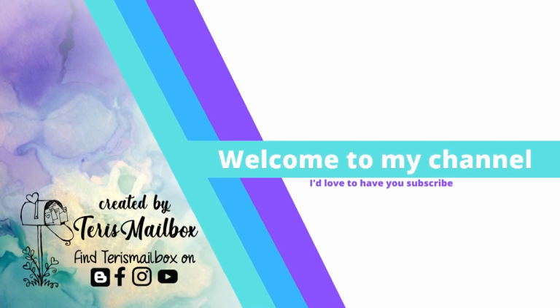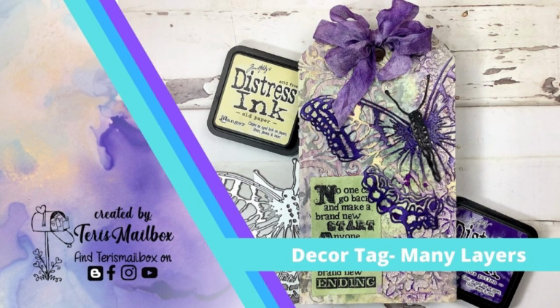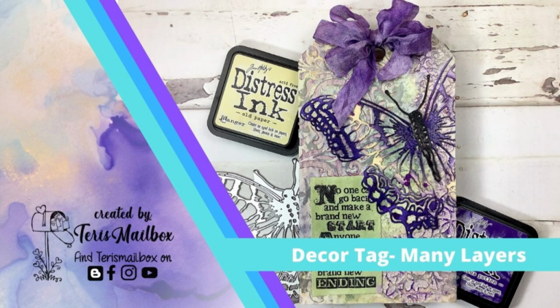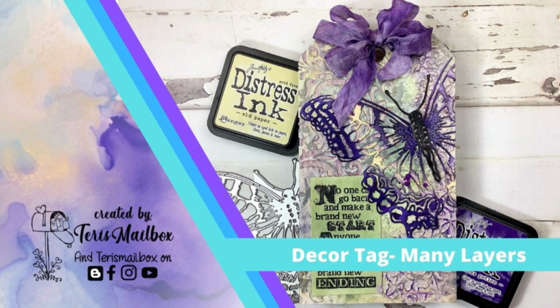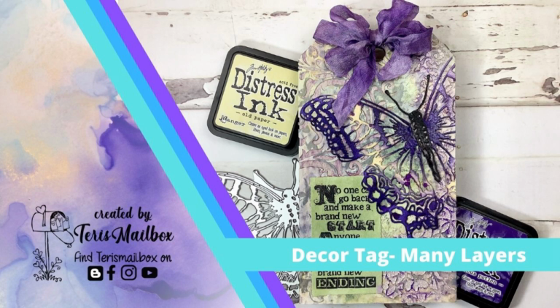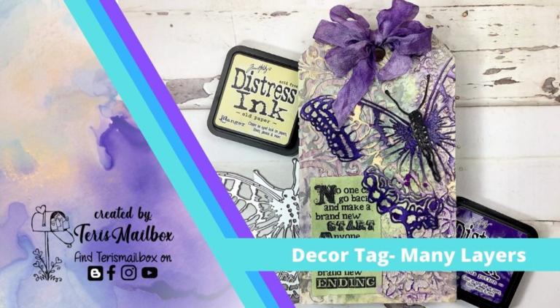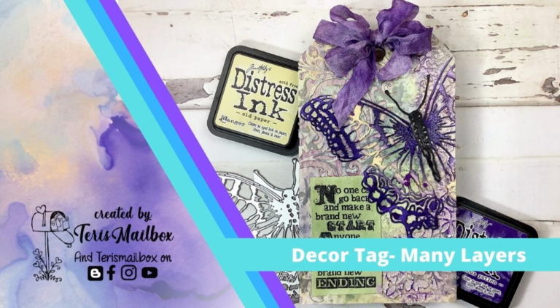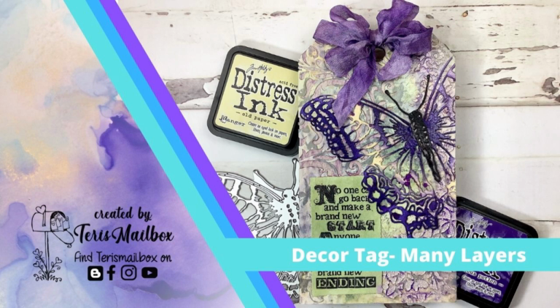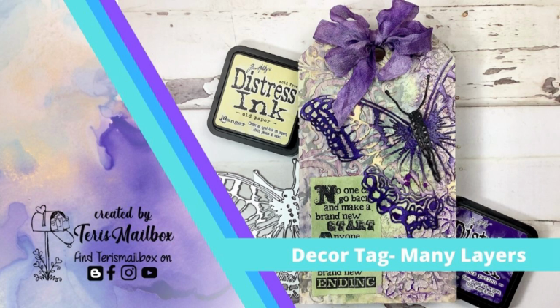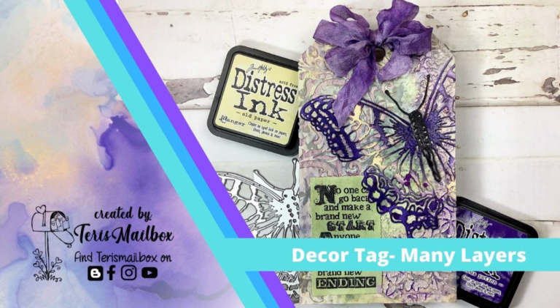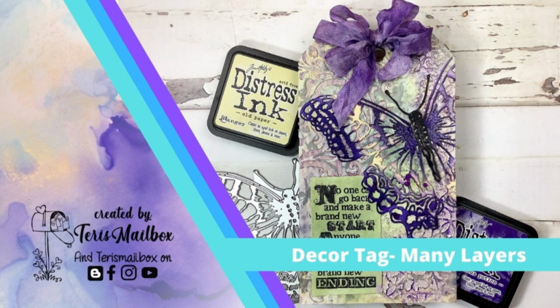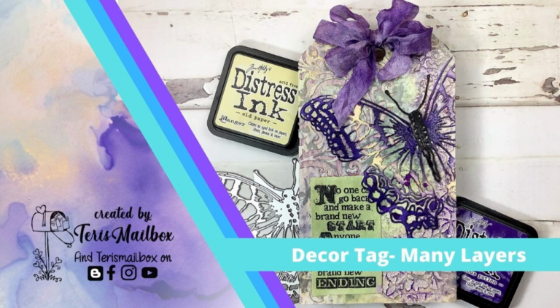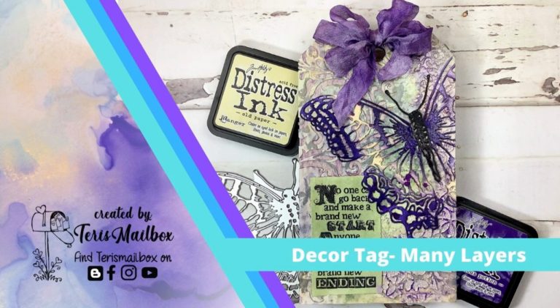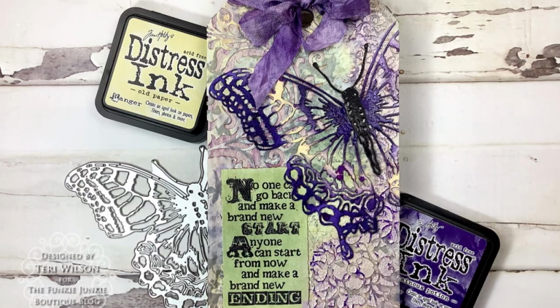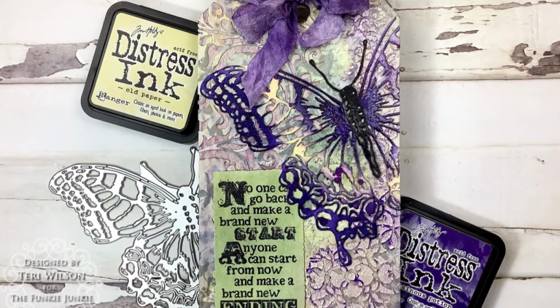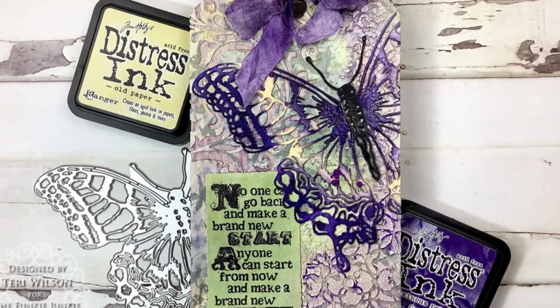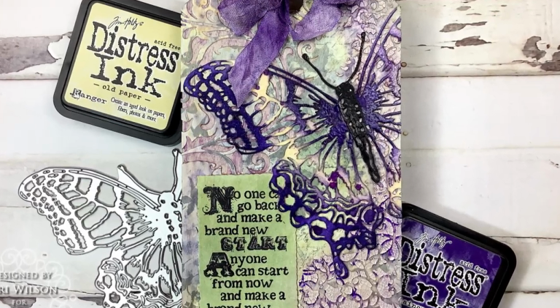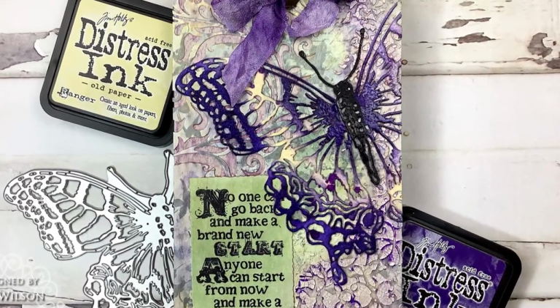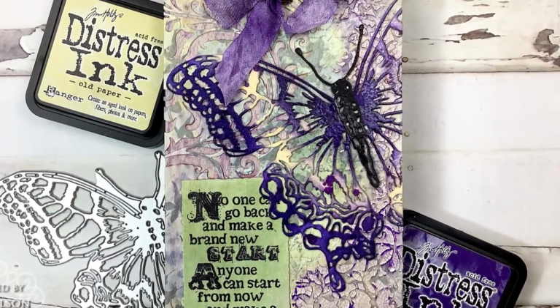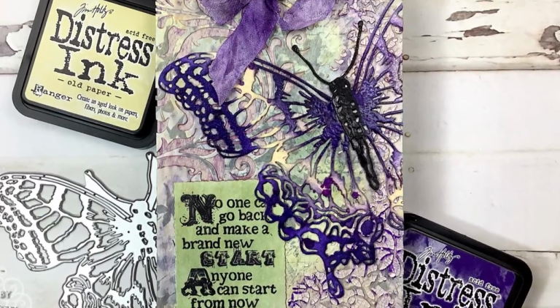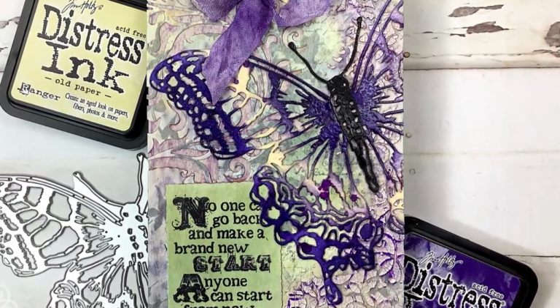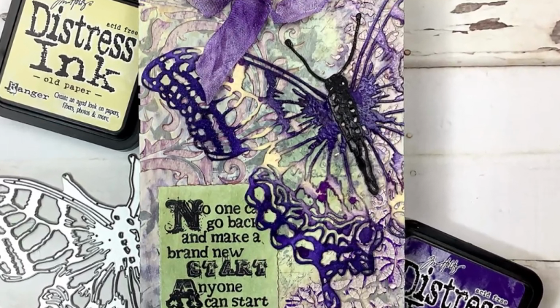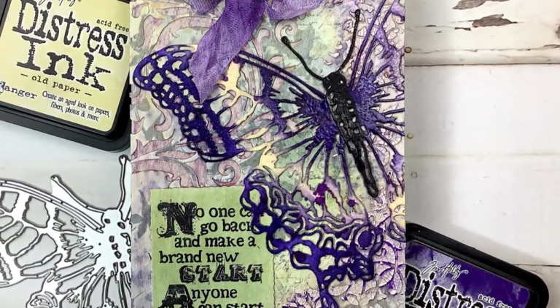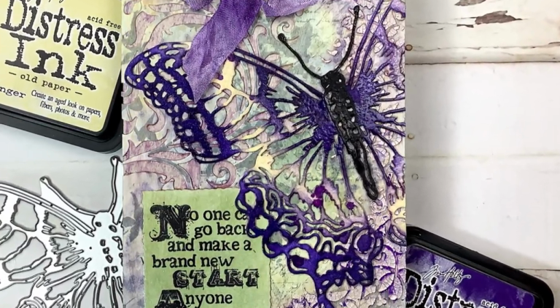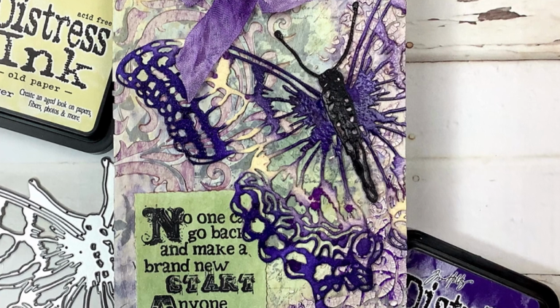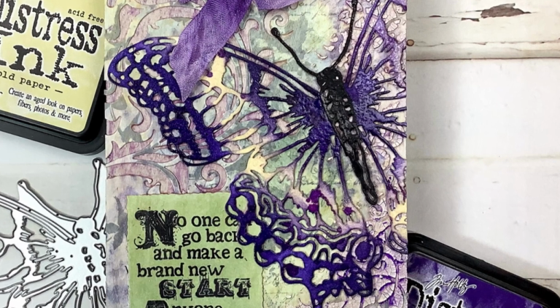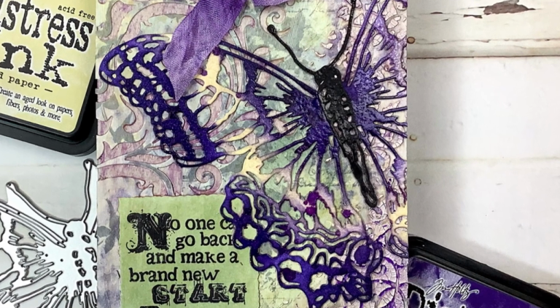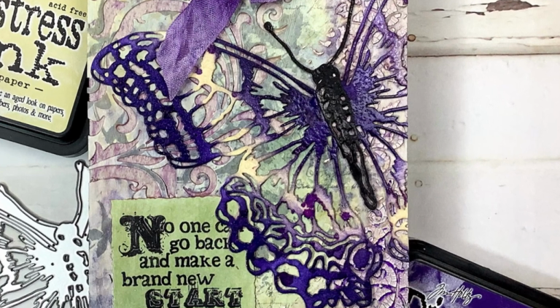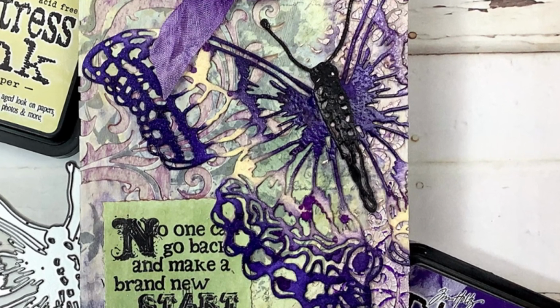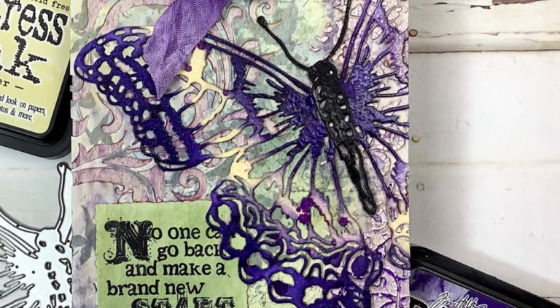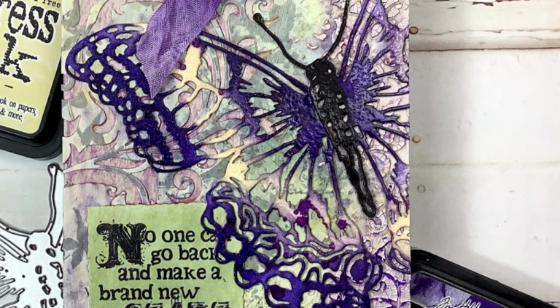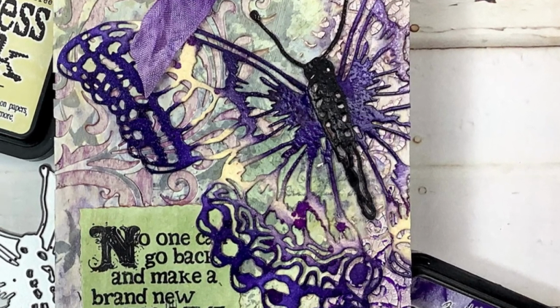You can see here I've used the Perspective Butterfly in lots and lots of layers. I've got embossing paste, I've got crackle embossing paste, I've got stencils, I've got stamps, and then of course that gorgeous butterfly on the top.